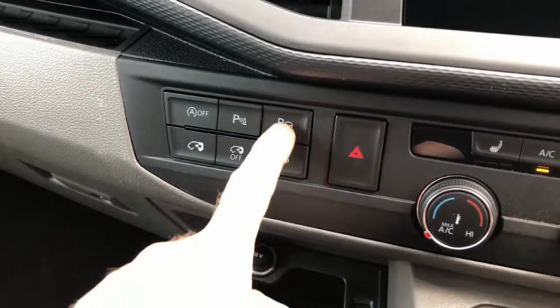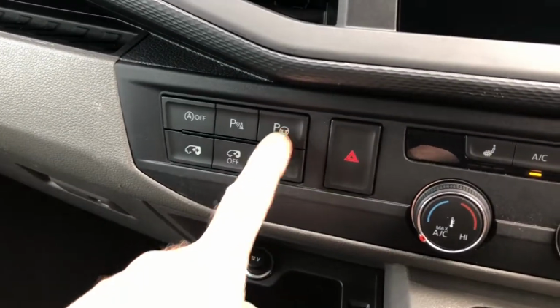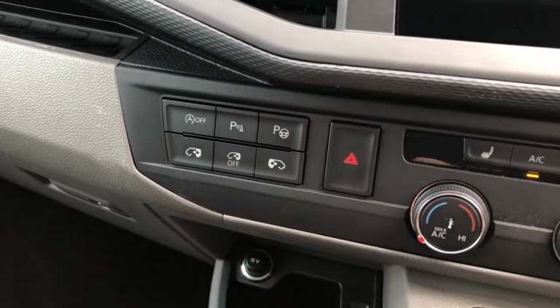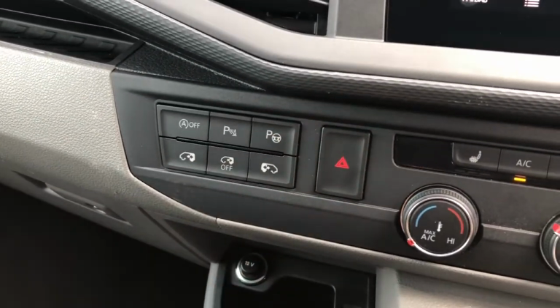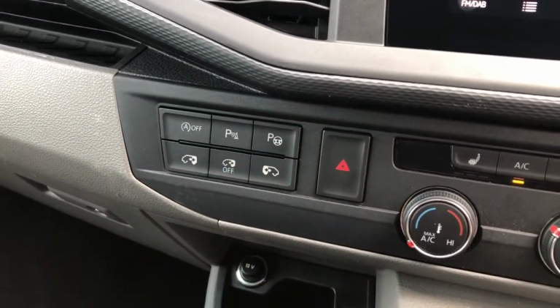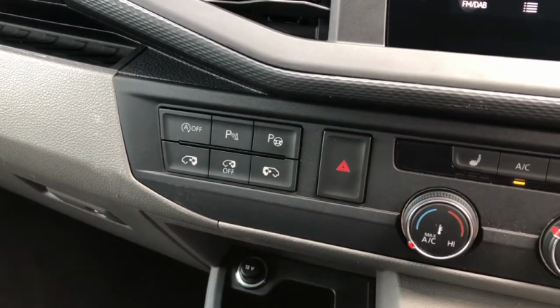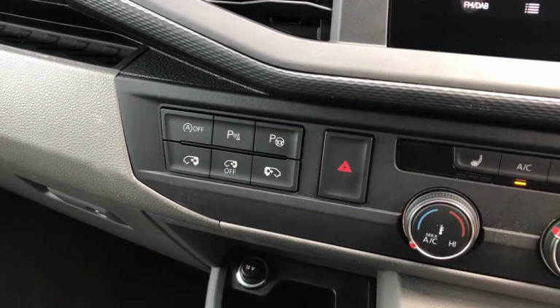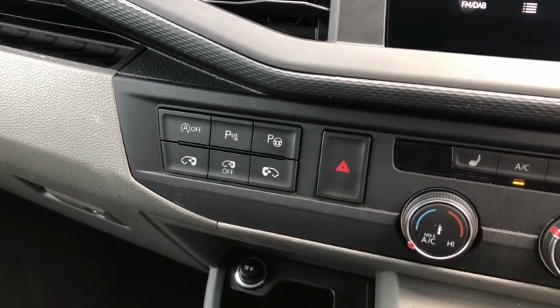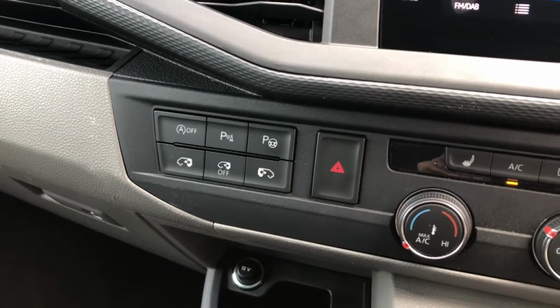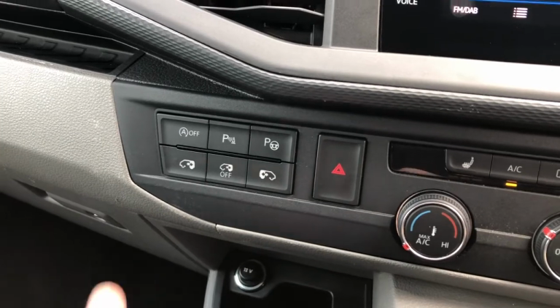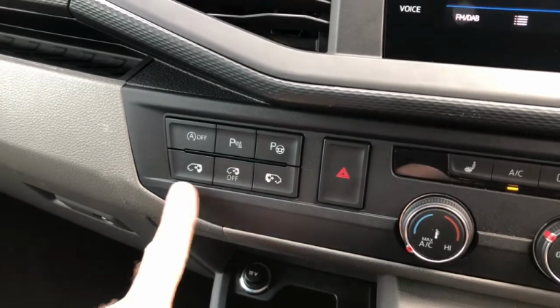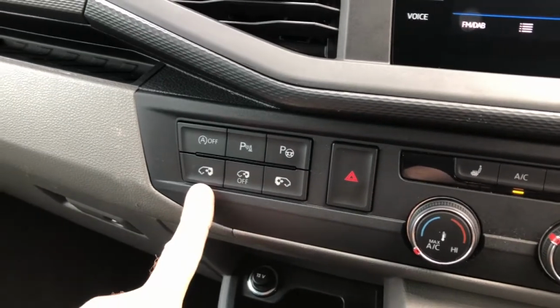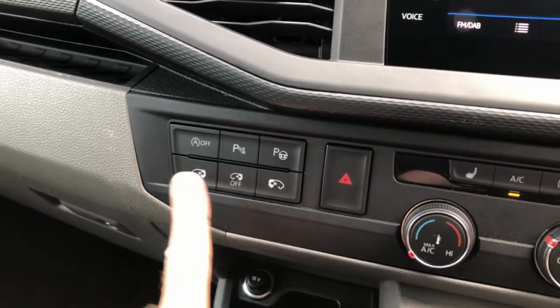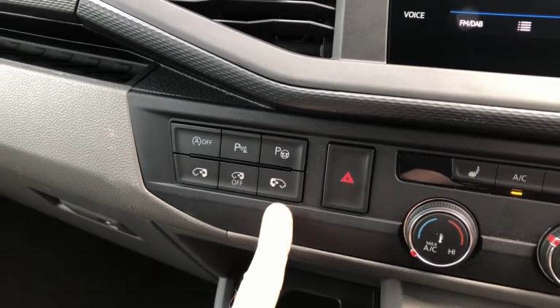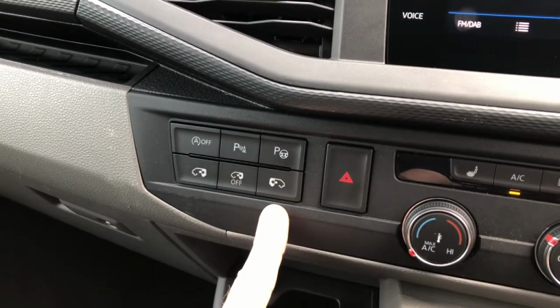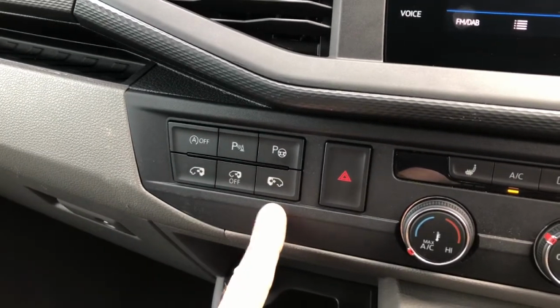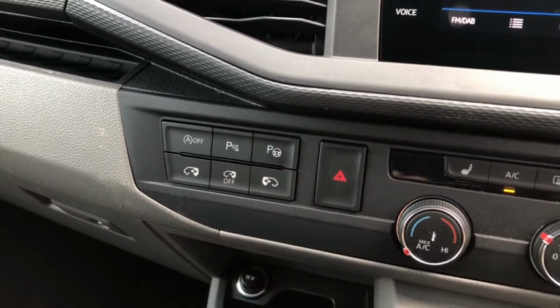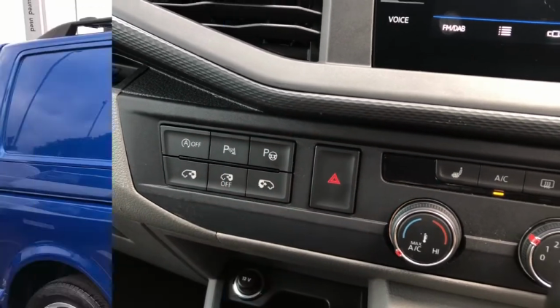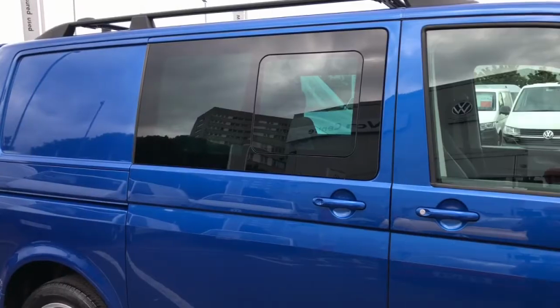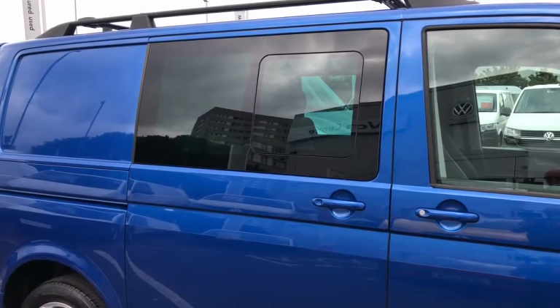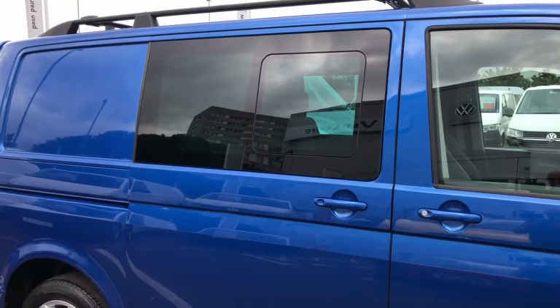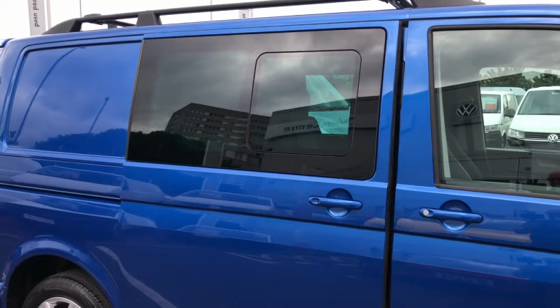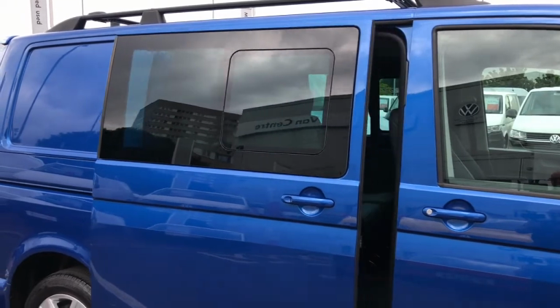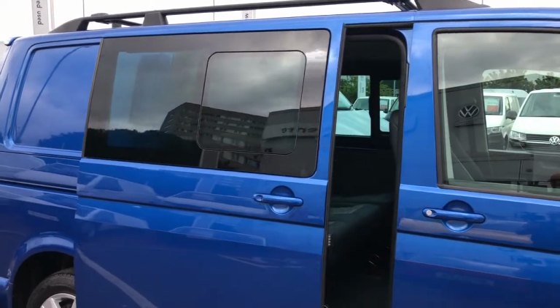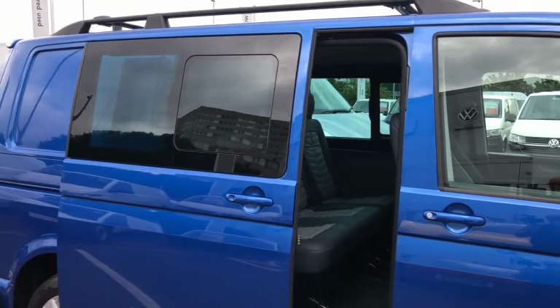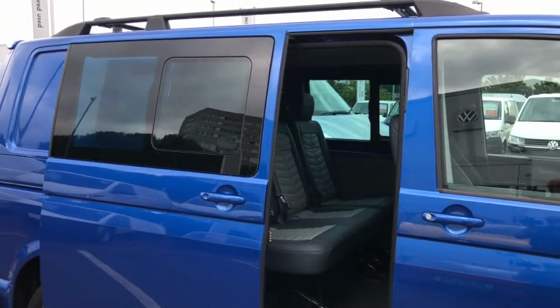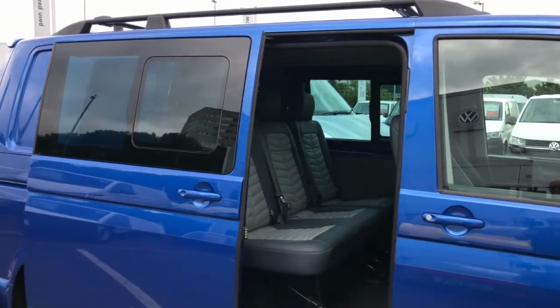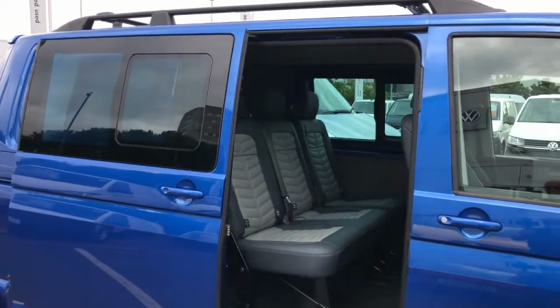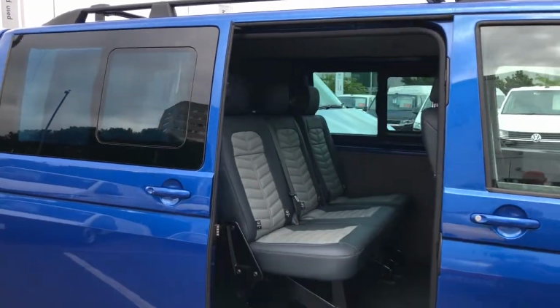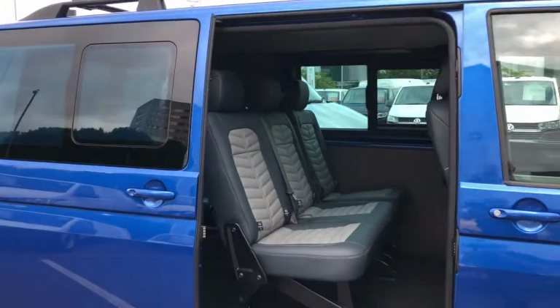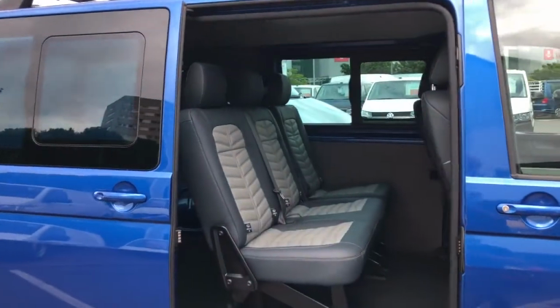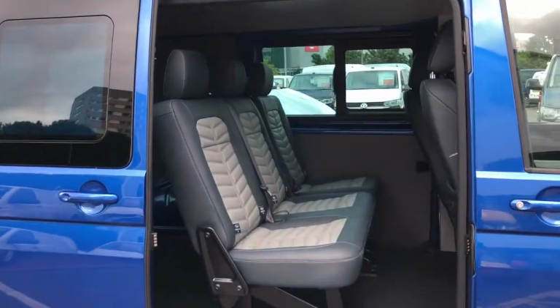Here is the park assist button. You also have the added luxury of opening and shutting the sliding doors from inside. I would now like to show you the sliding doors opening and closing from the key.